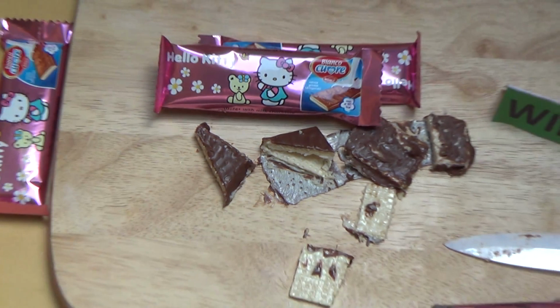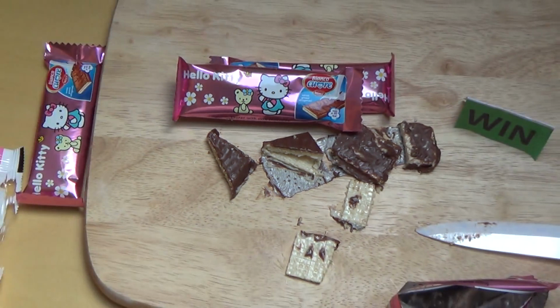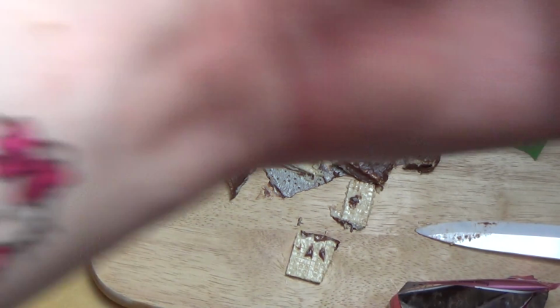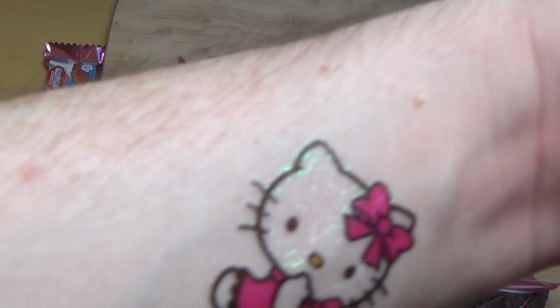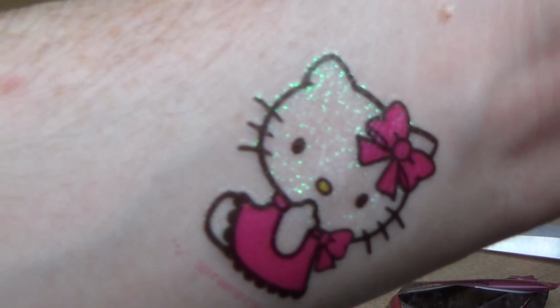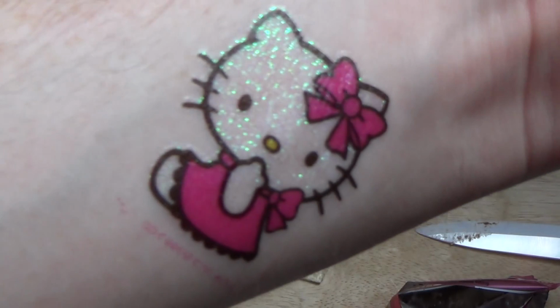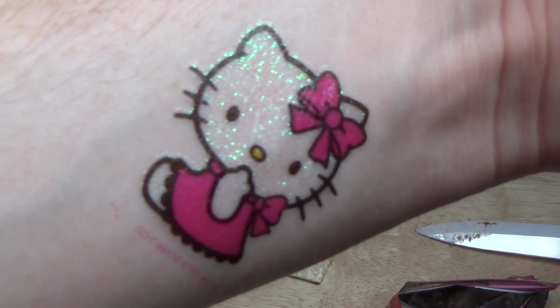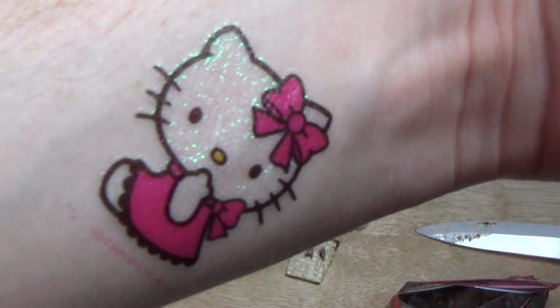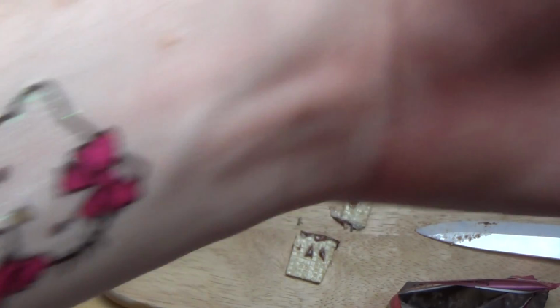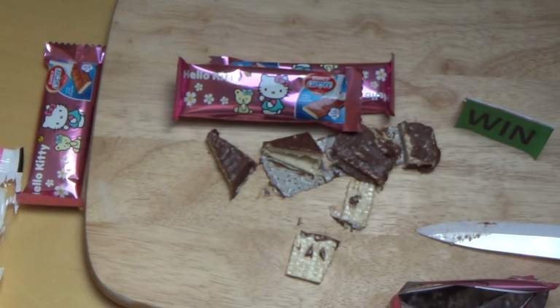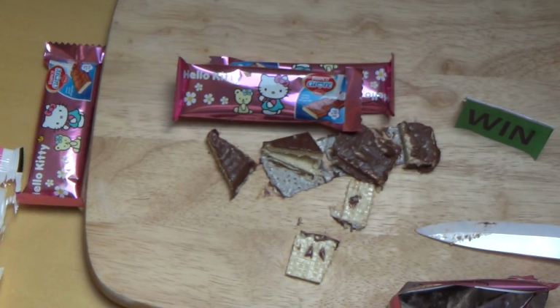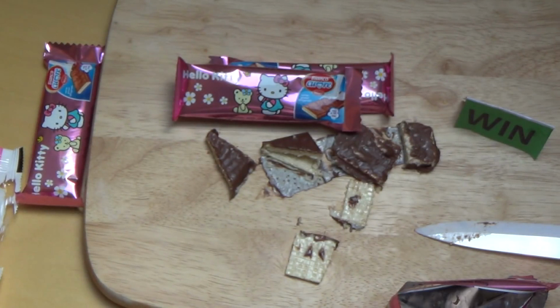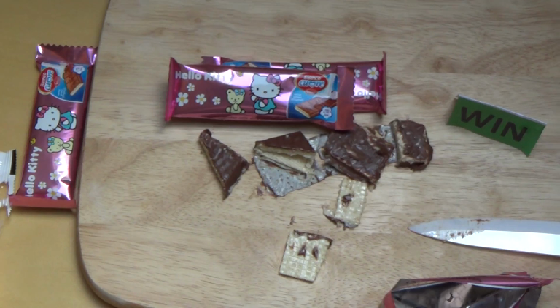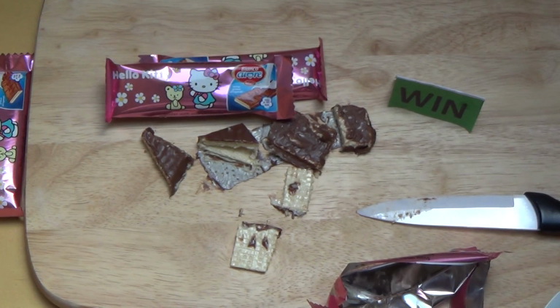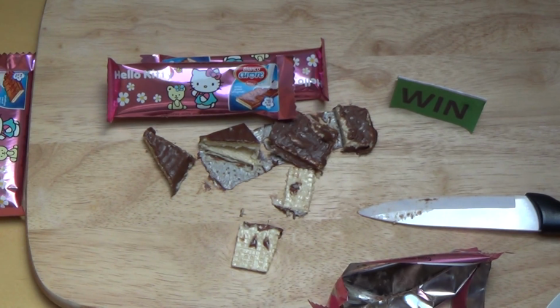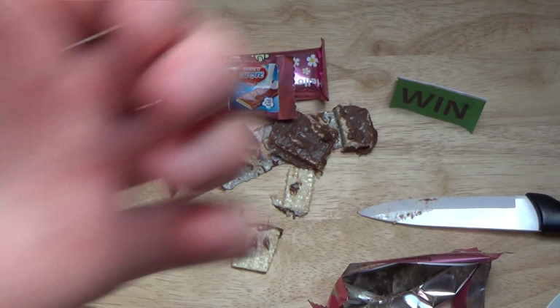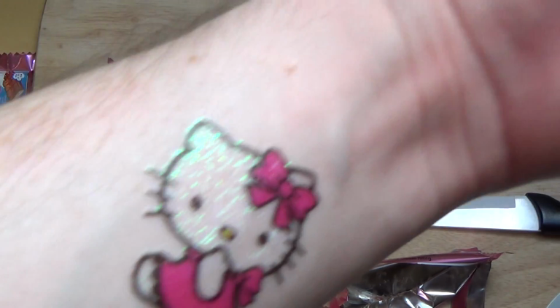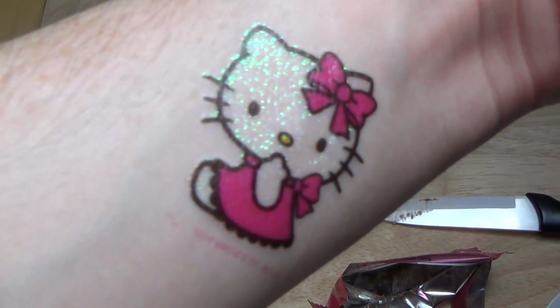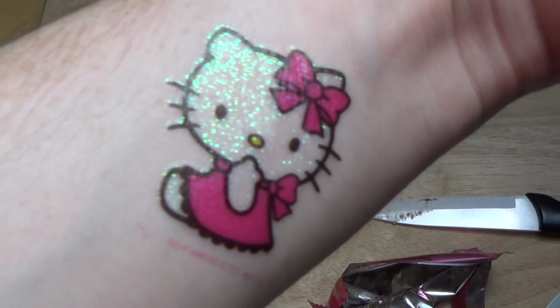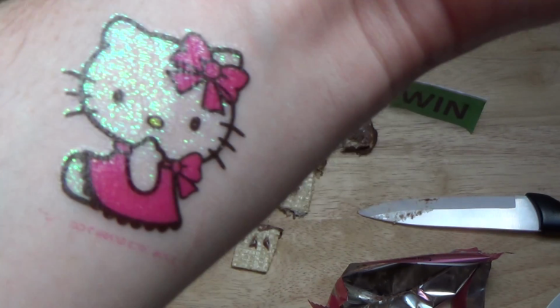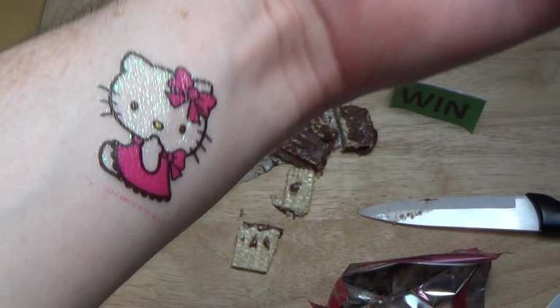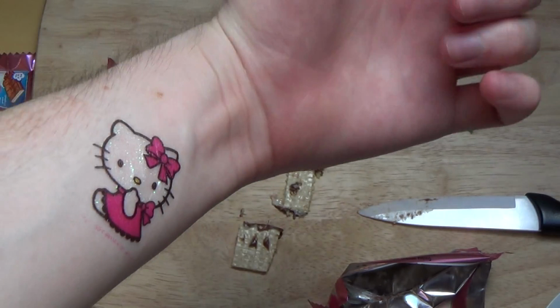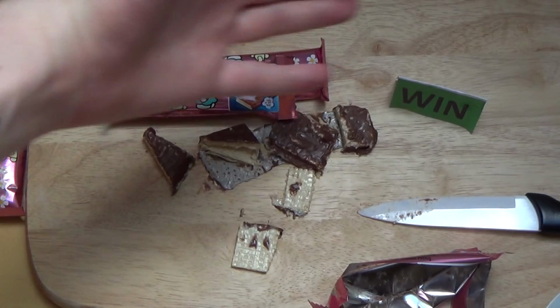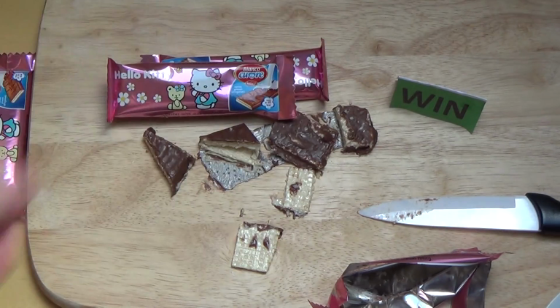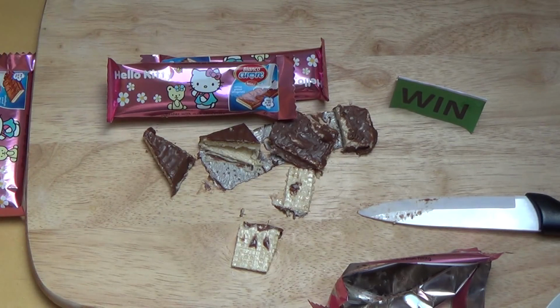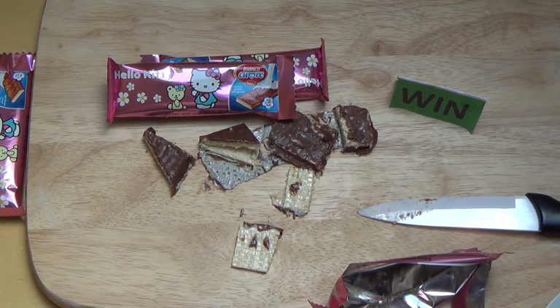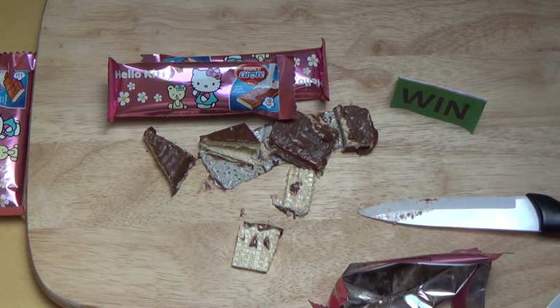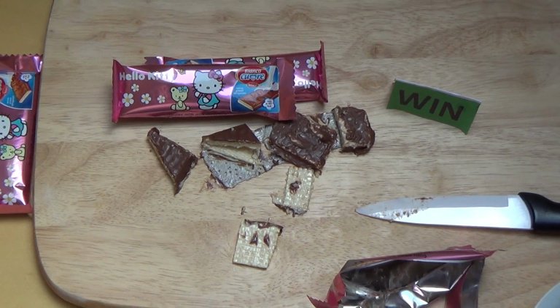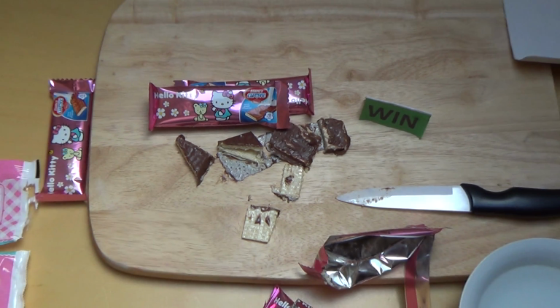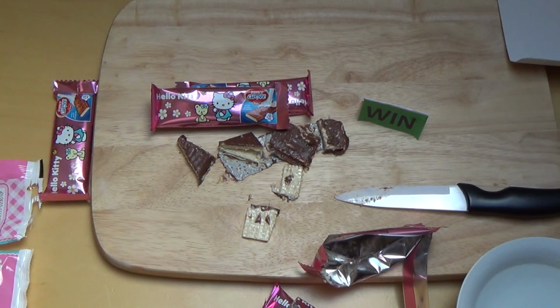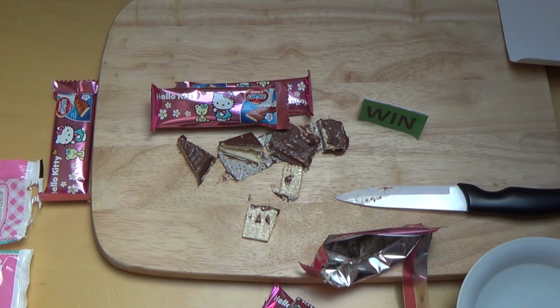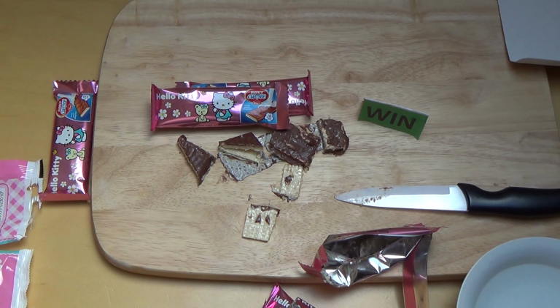Should I do more girly stuff? What do you think about me reviewing all this girly stuff? You ask me now? Thanks Watson.